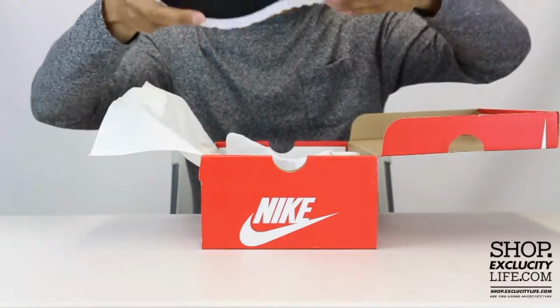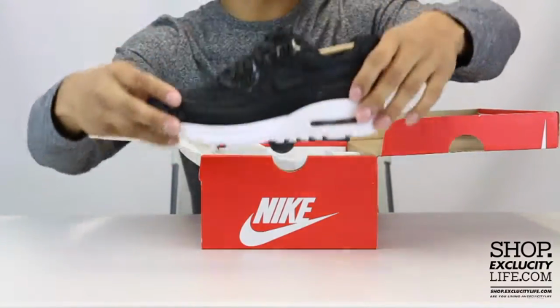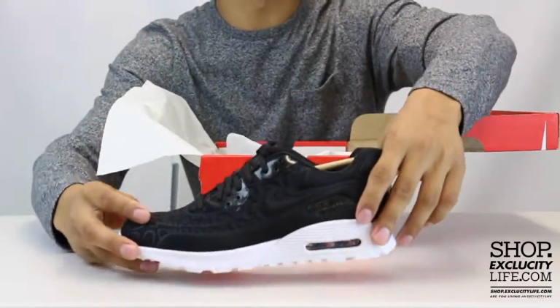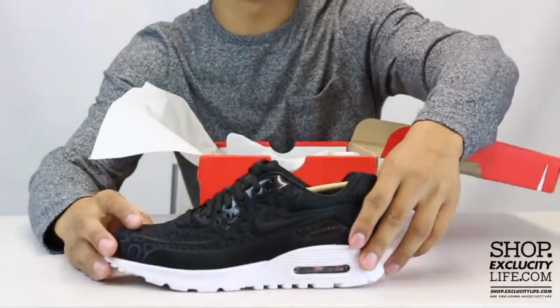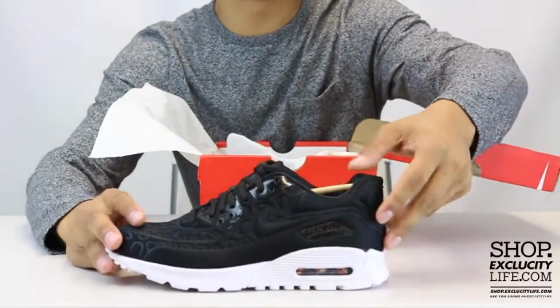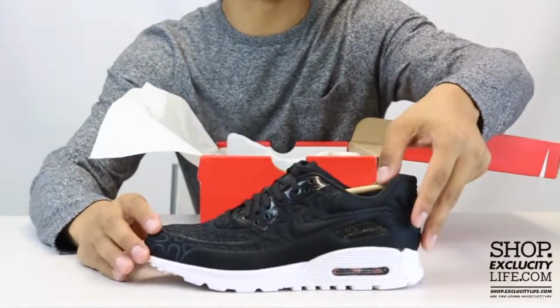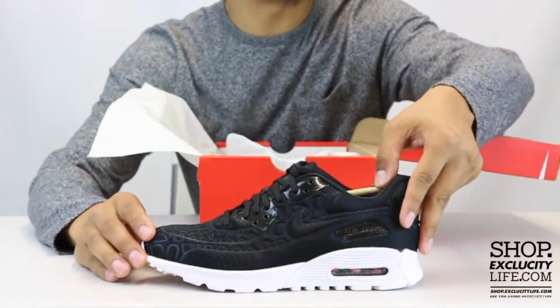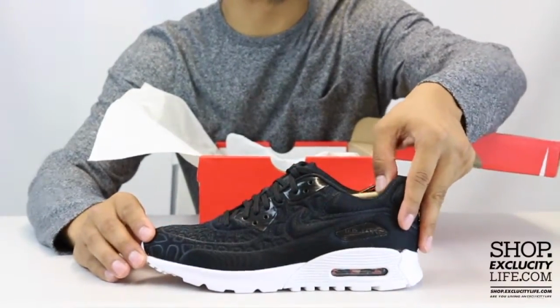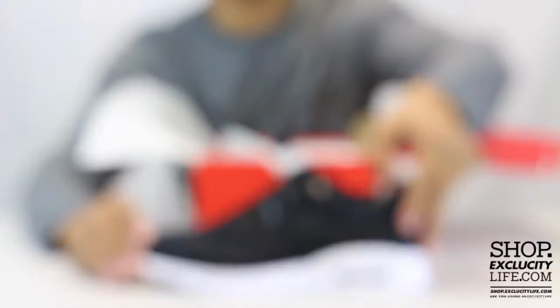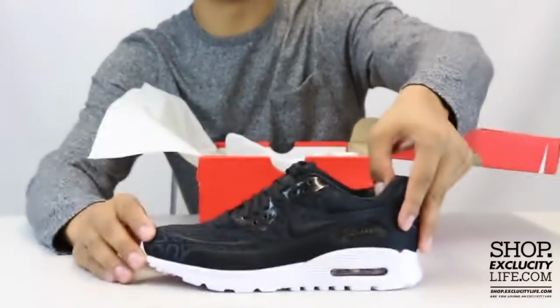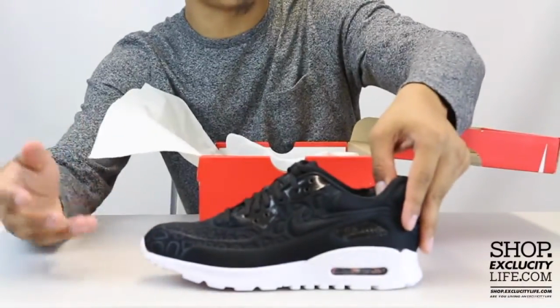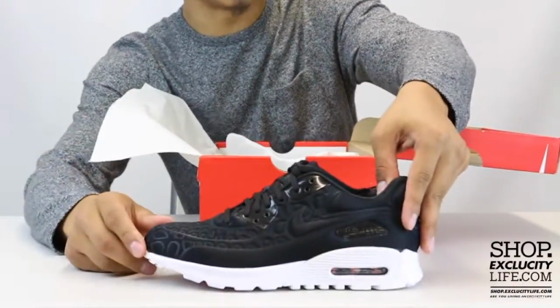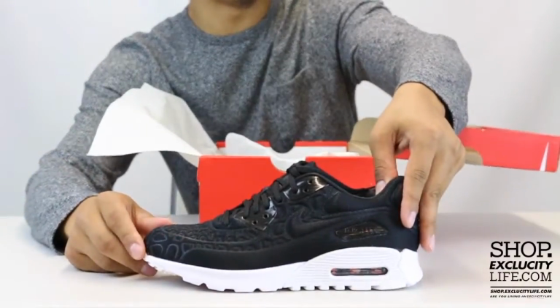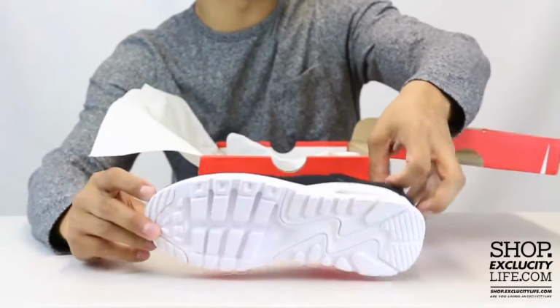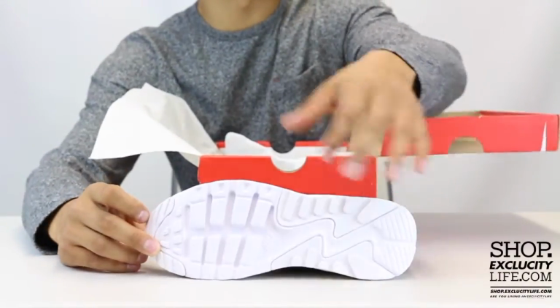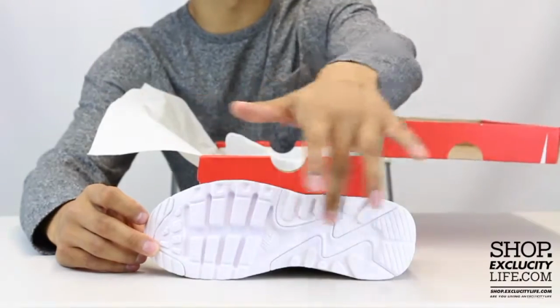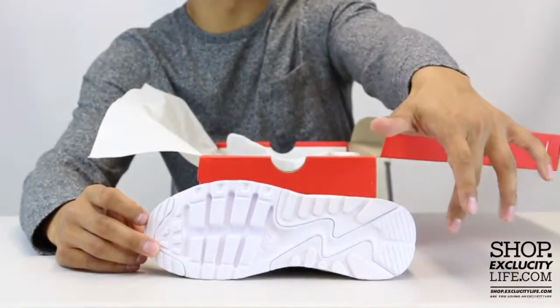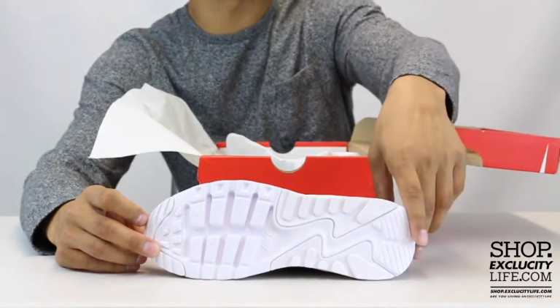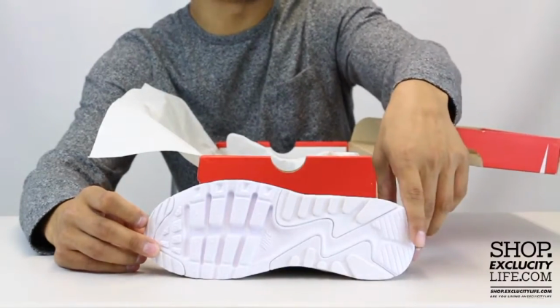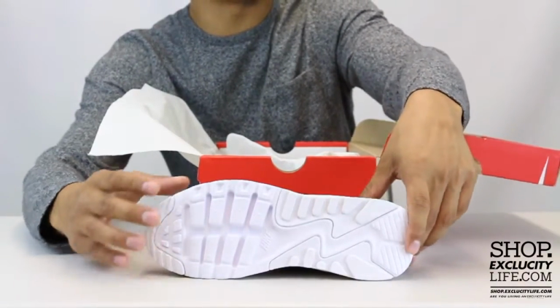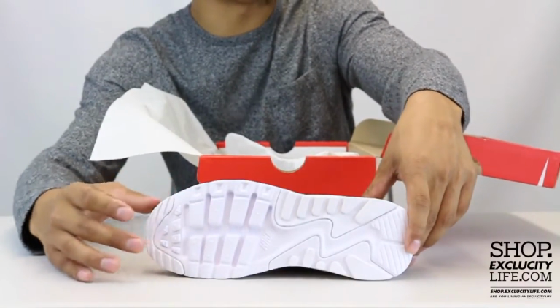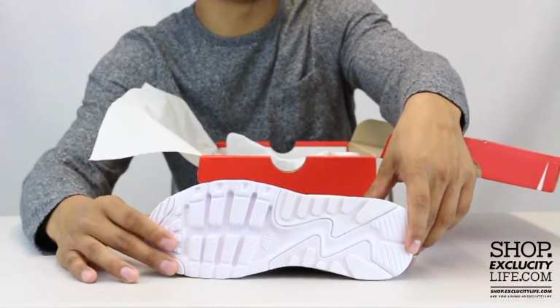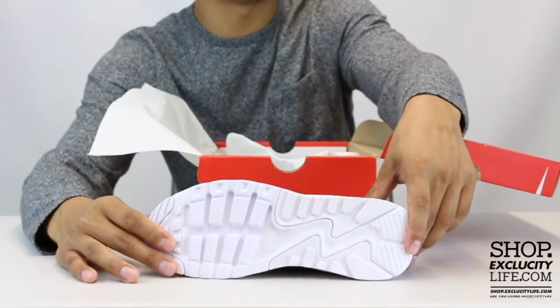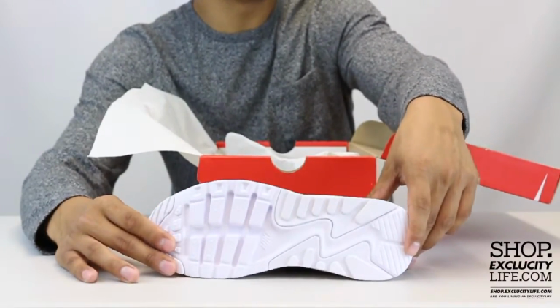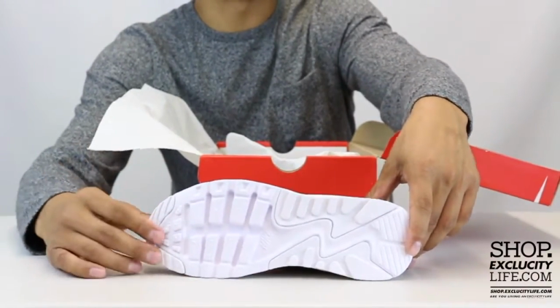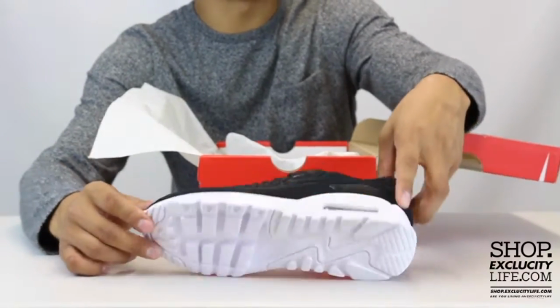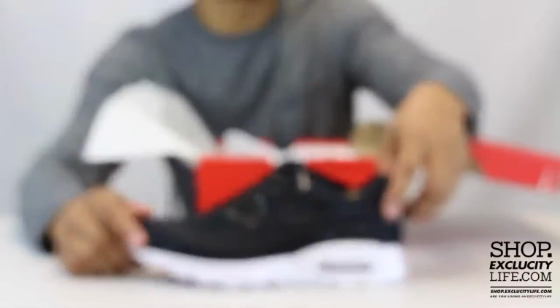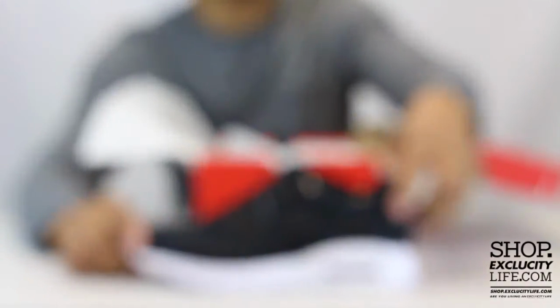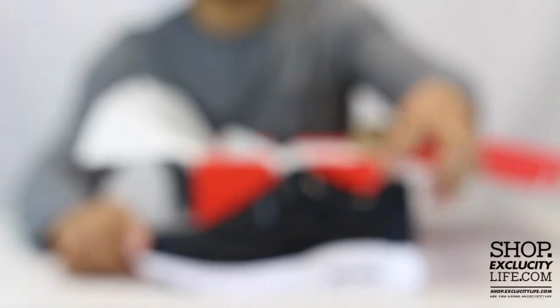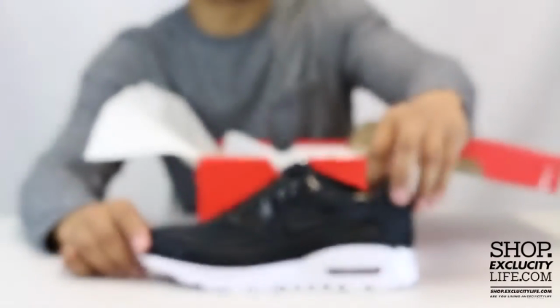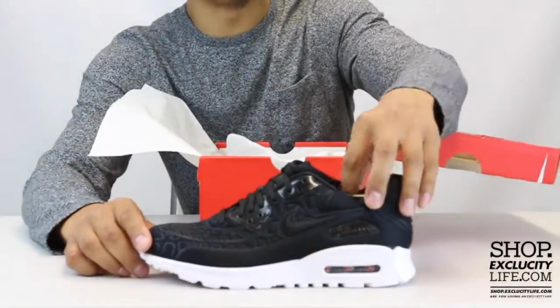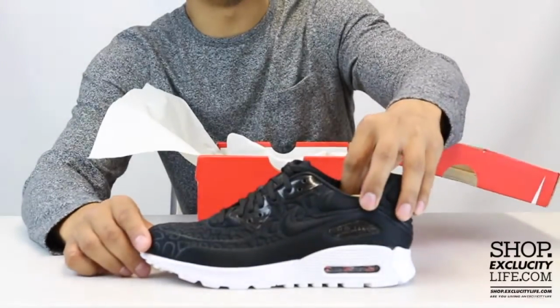It takes the newly revamped Air Max 90 silhouette, which is the ultra silhouette. You can see right away on the detailing on the outsole that they've shaved off some pieces for flexibility and comfort.